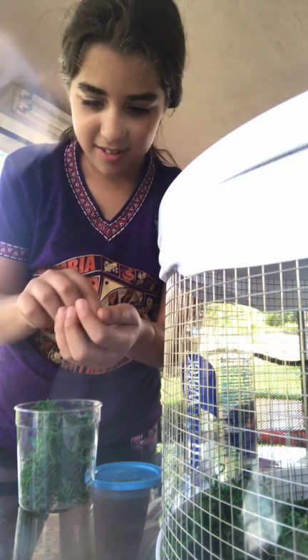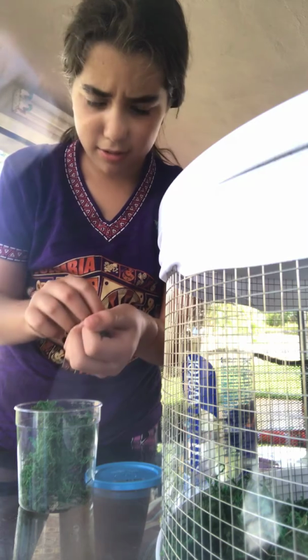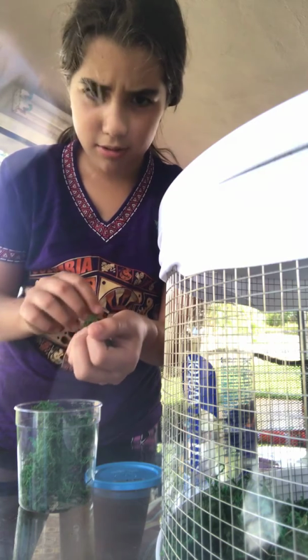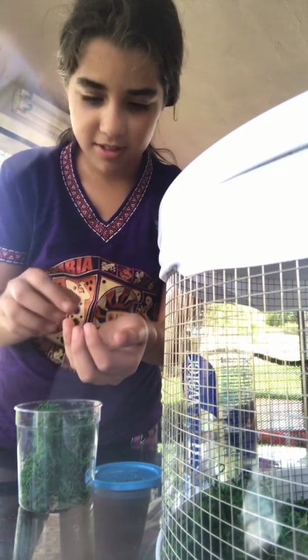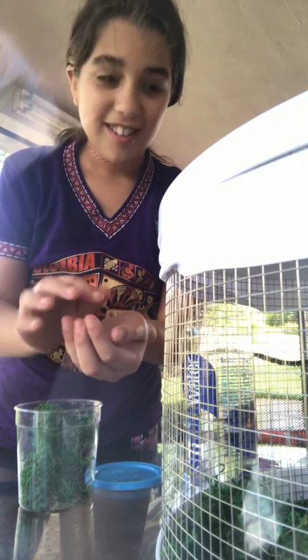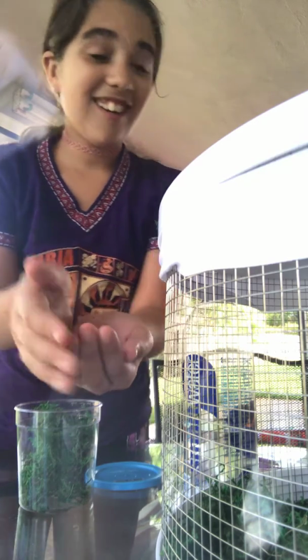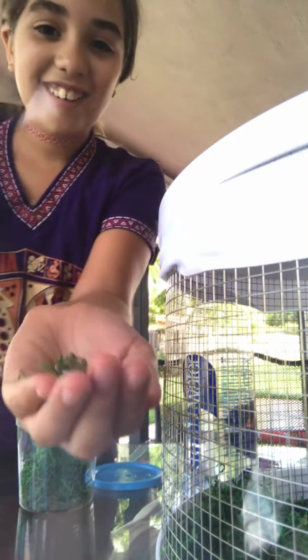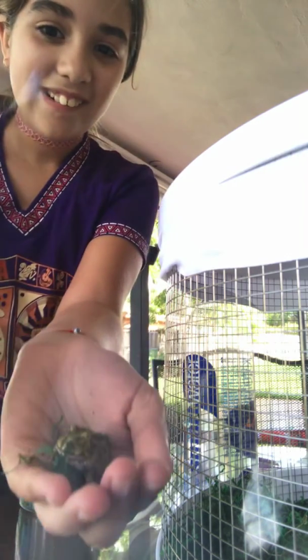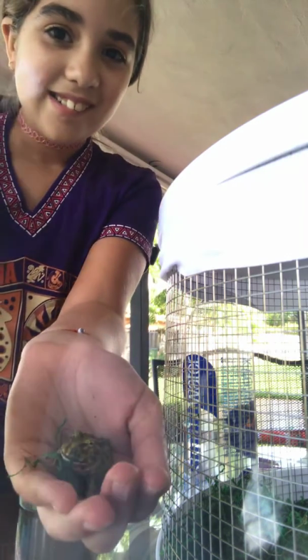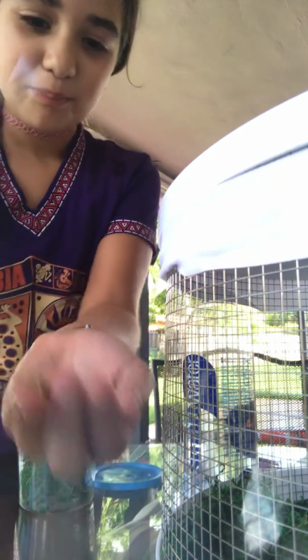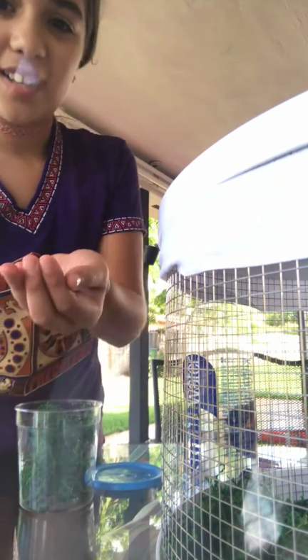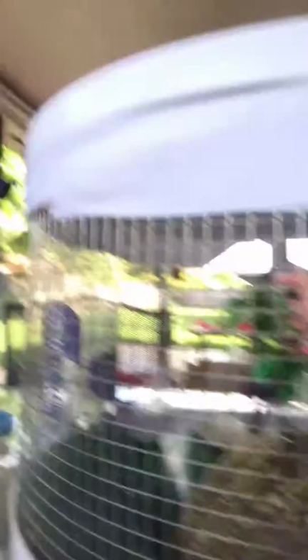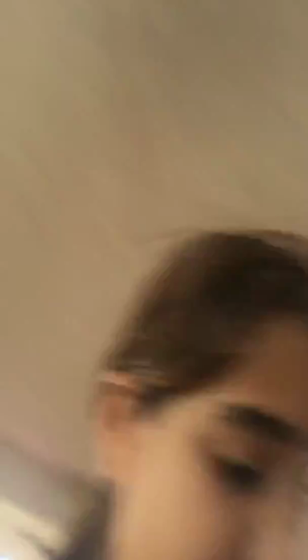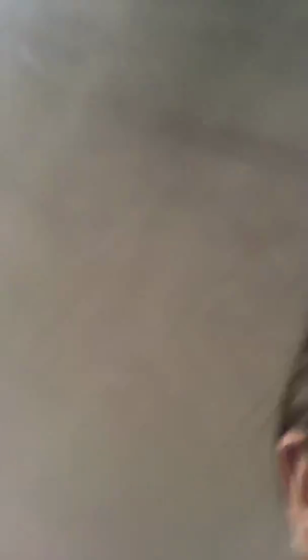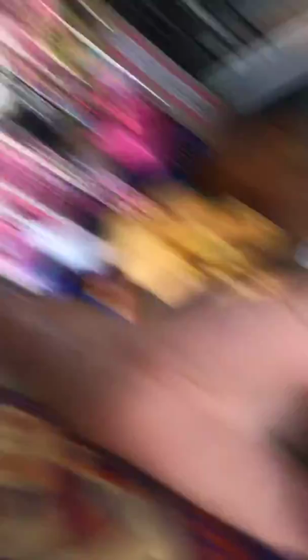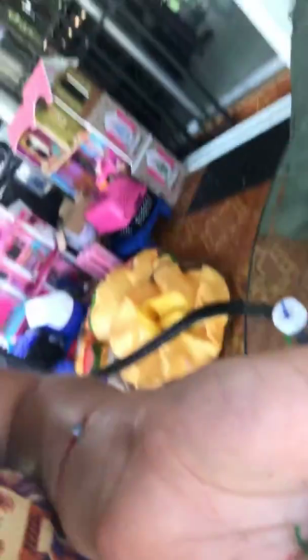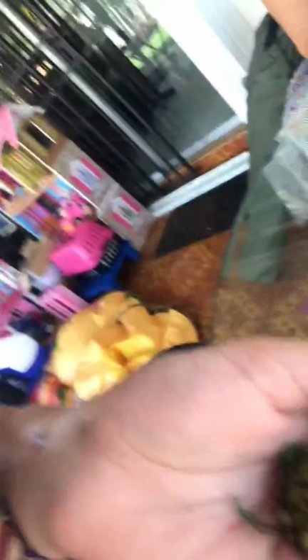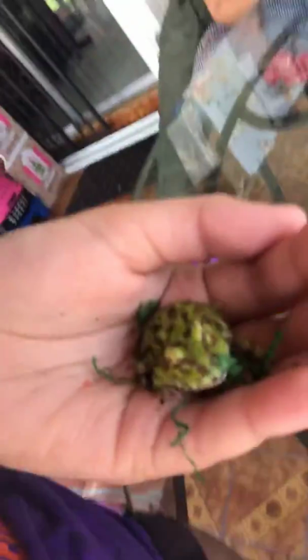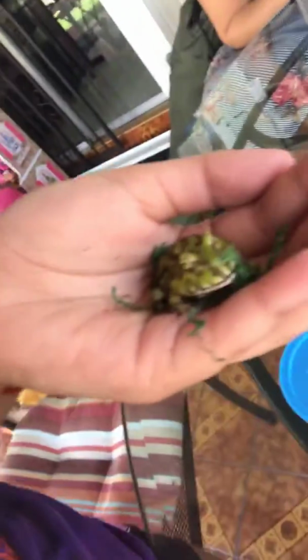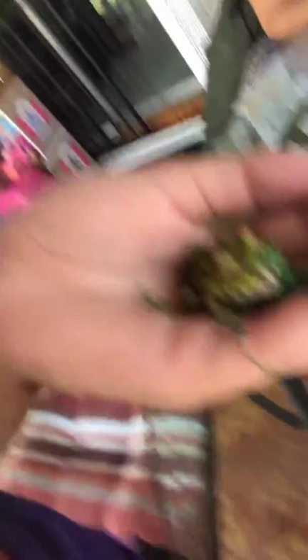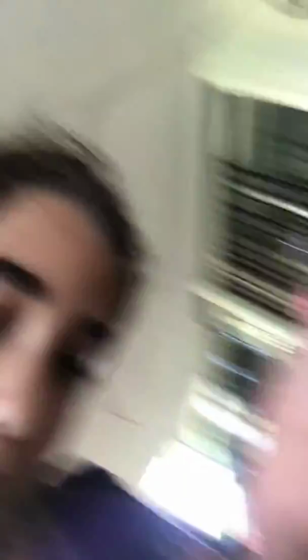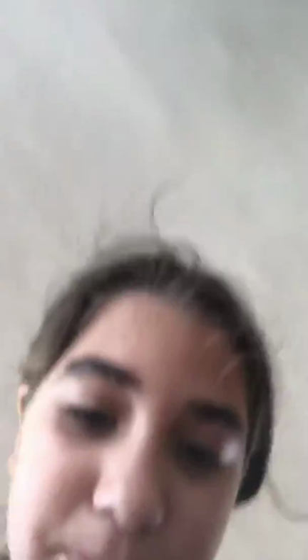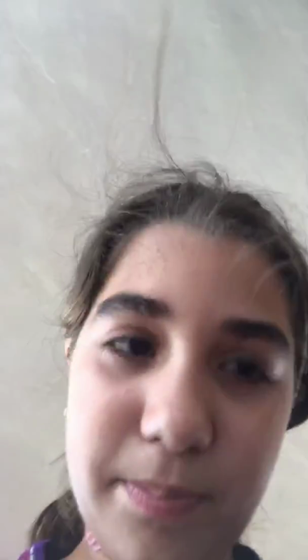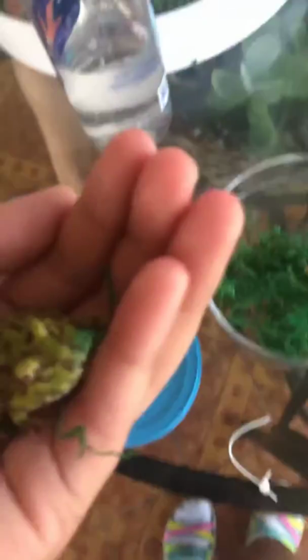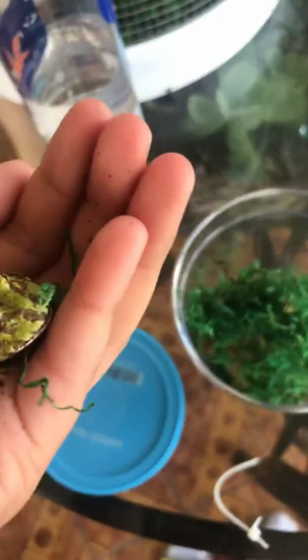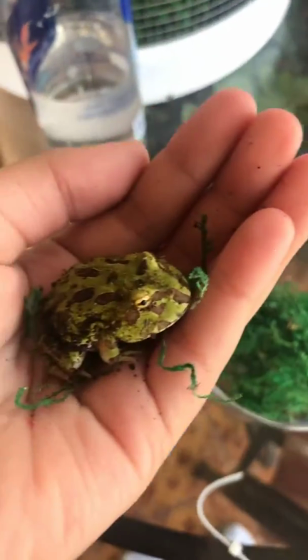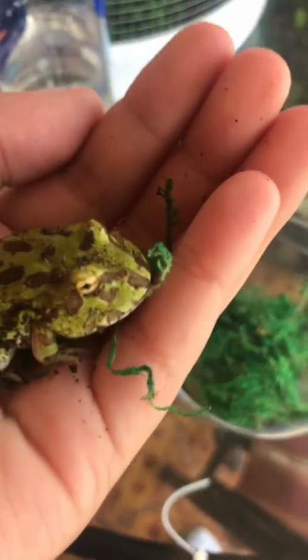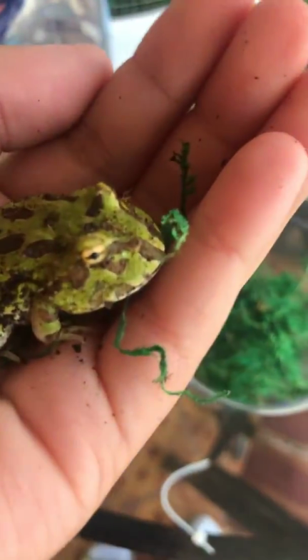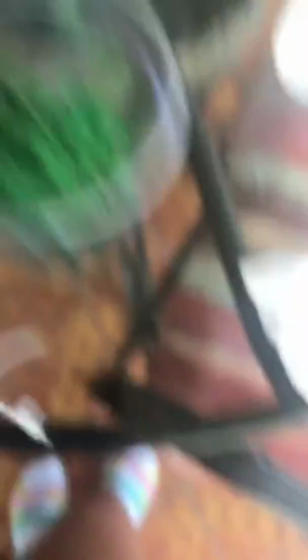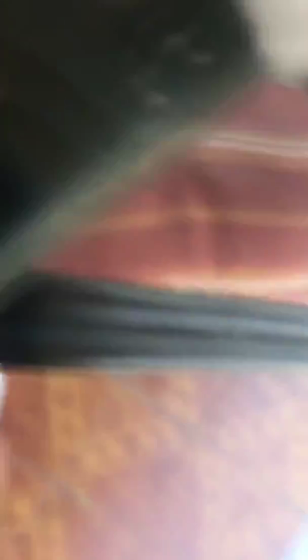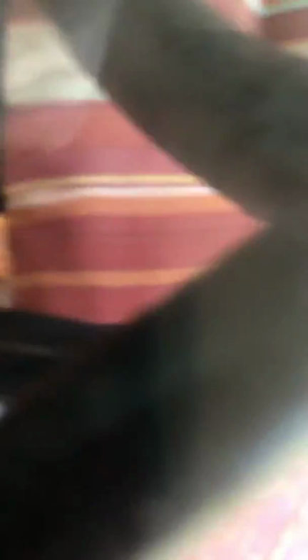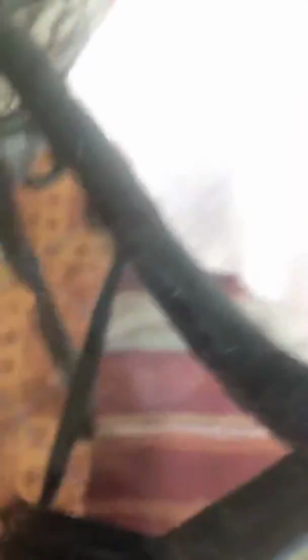Awww. Here it is — here's a close up. Hi, his name is Noreen.